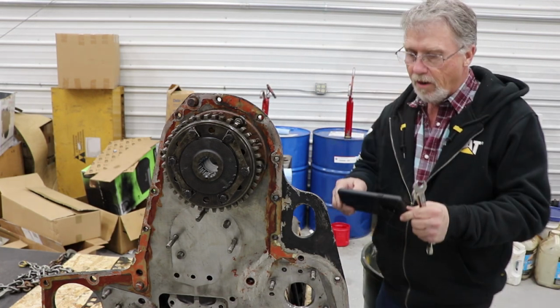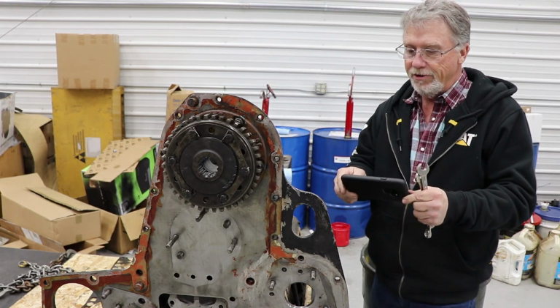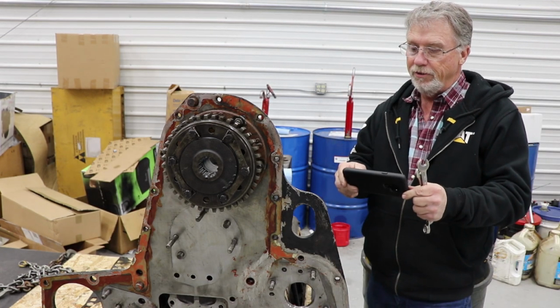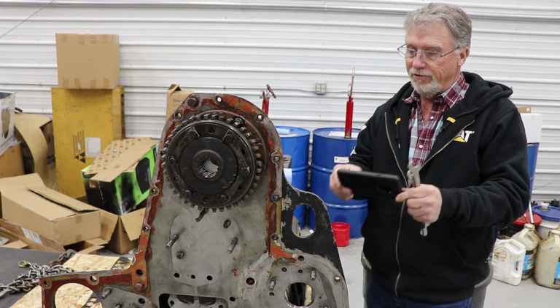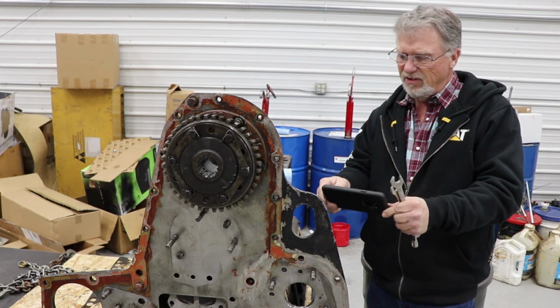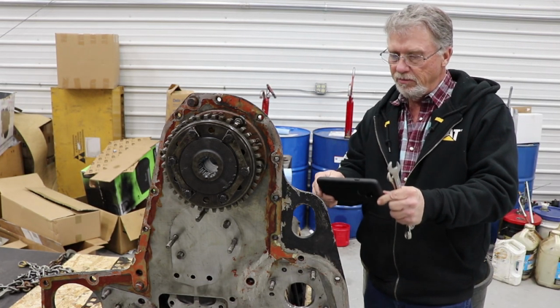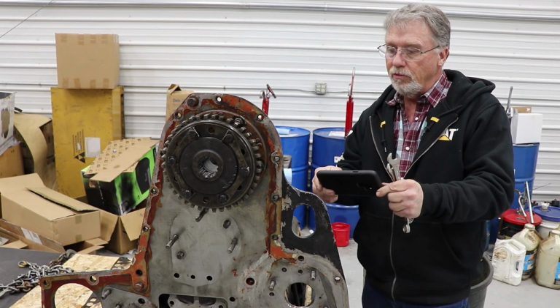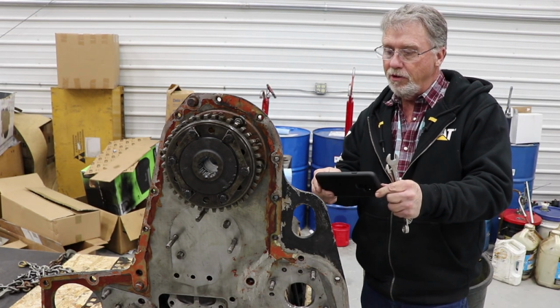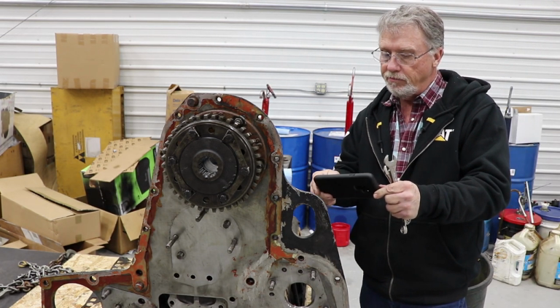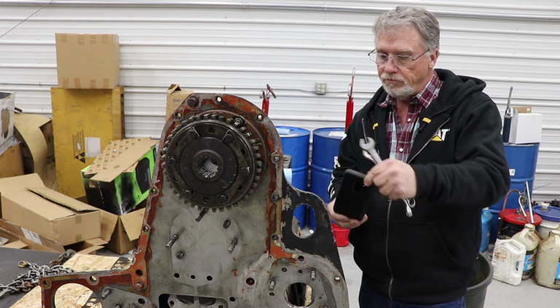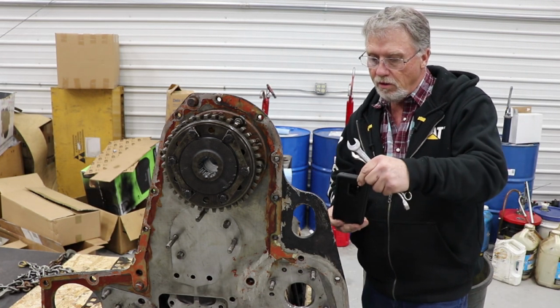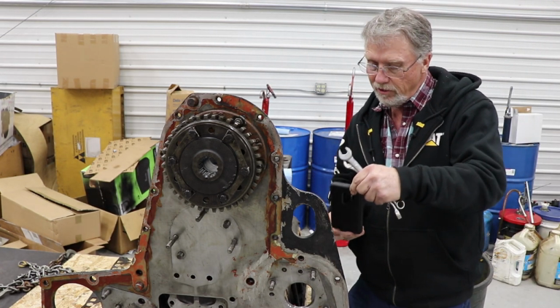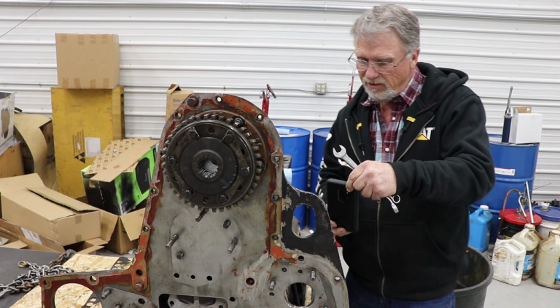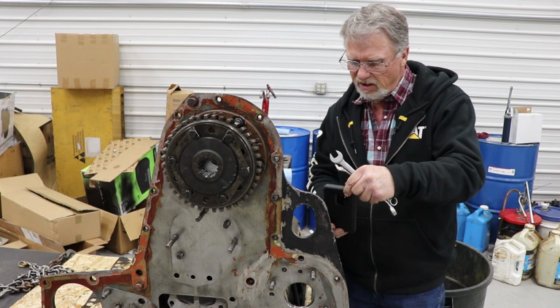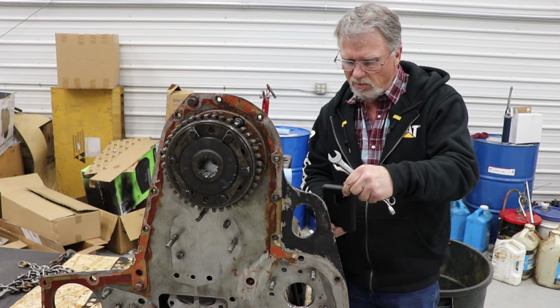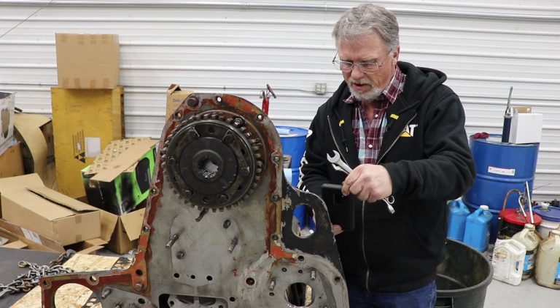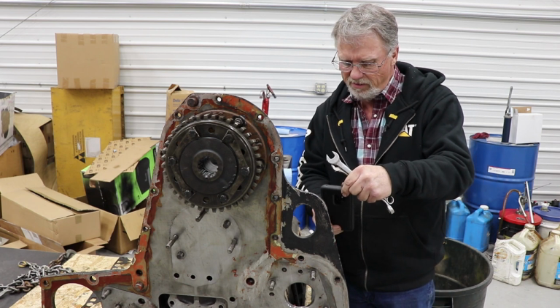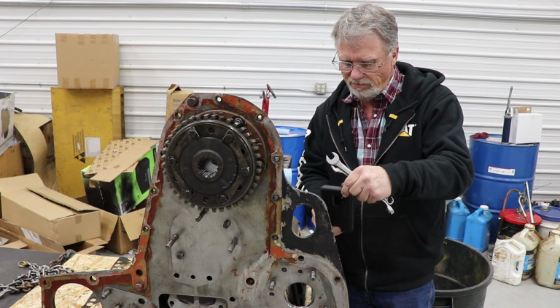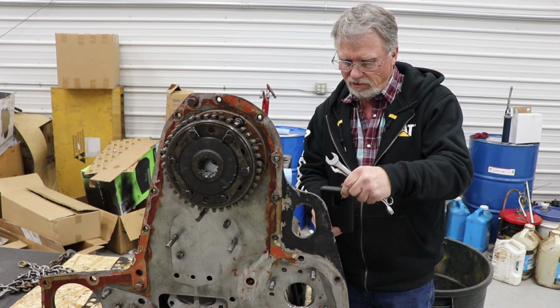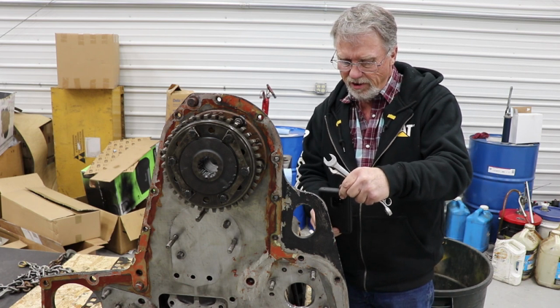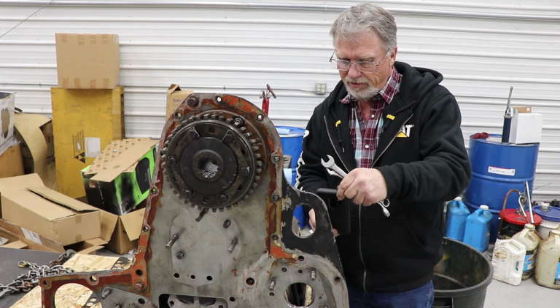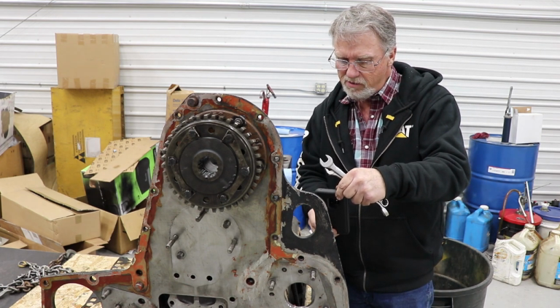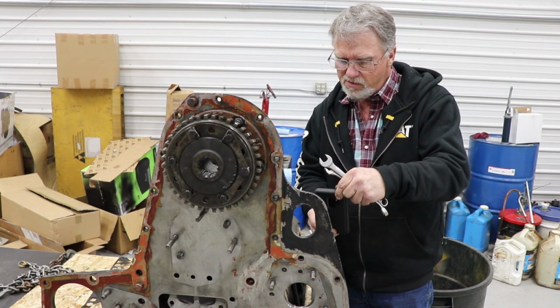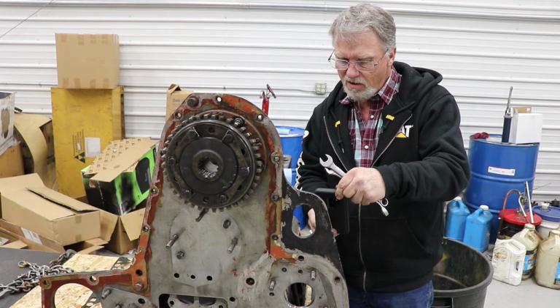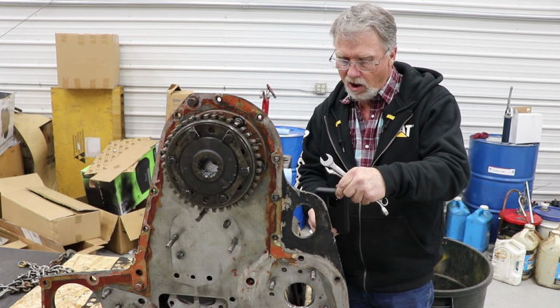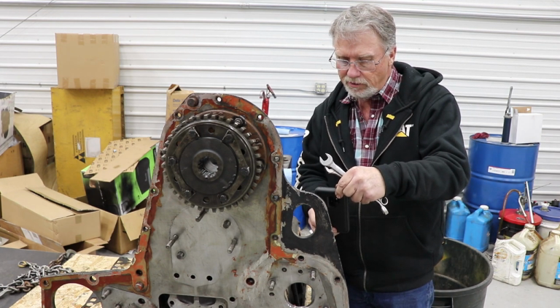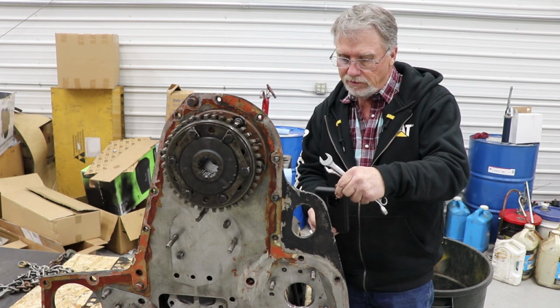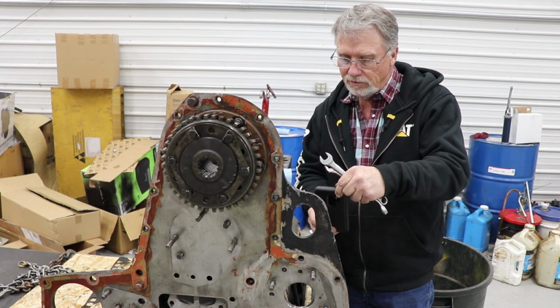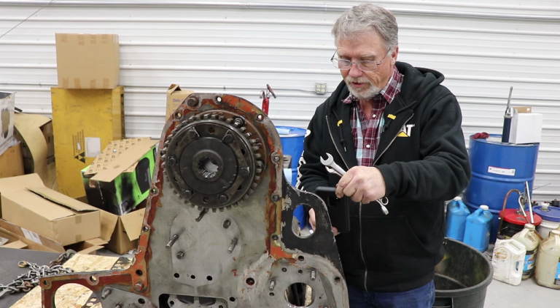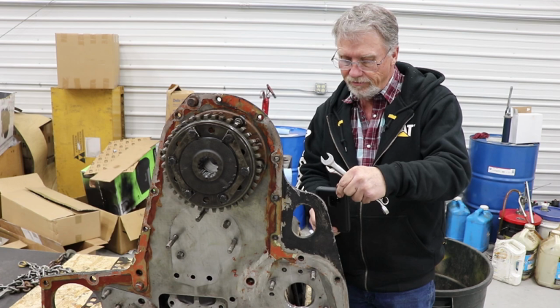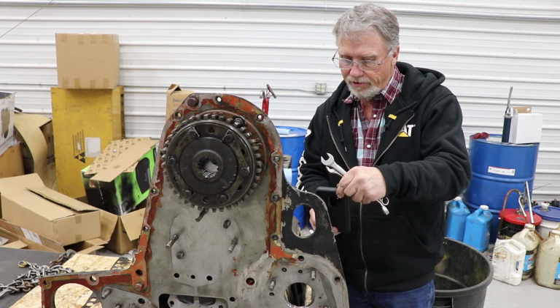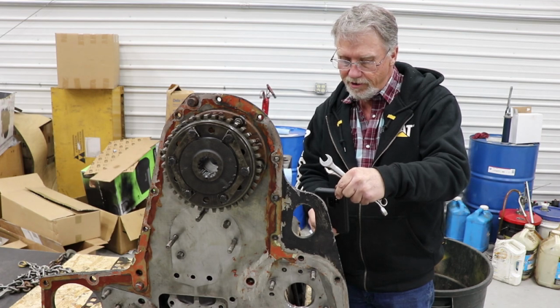Better take a picture of this so I can remember where all these studs went, so I don't have to fight and figure it out.